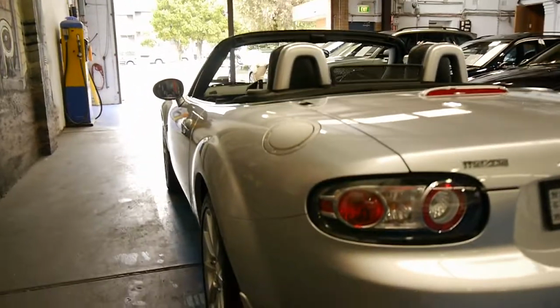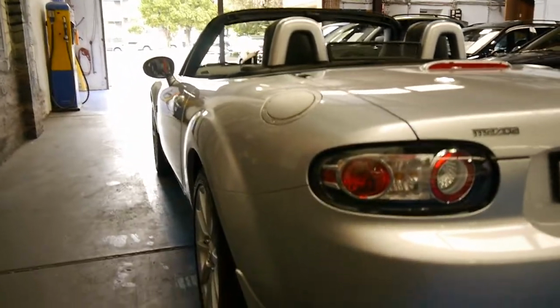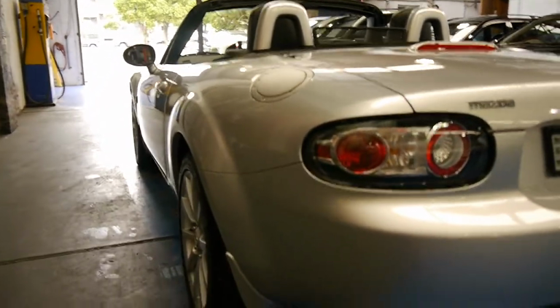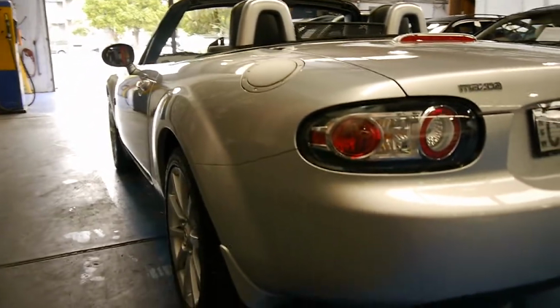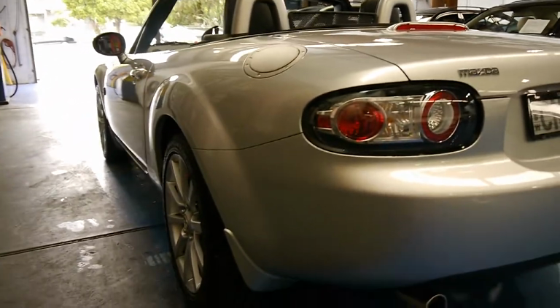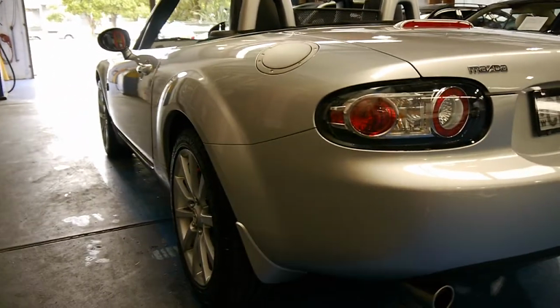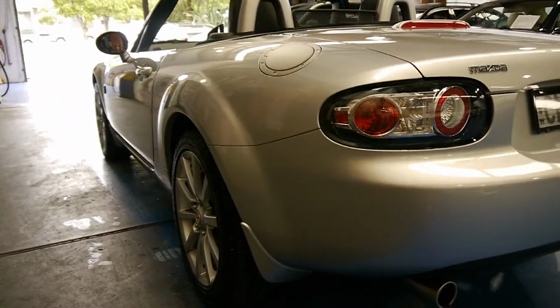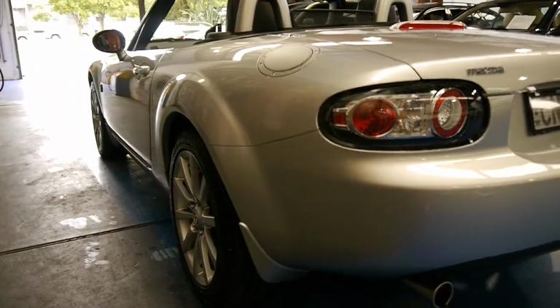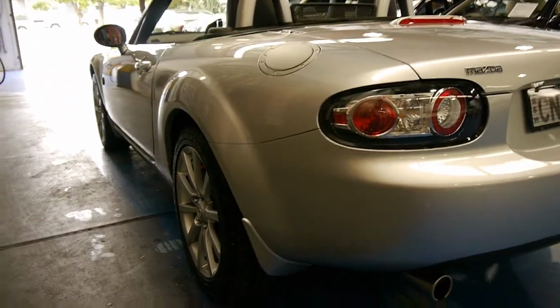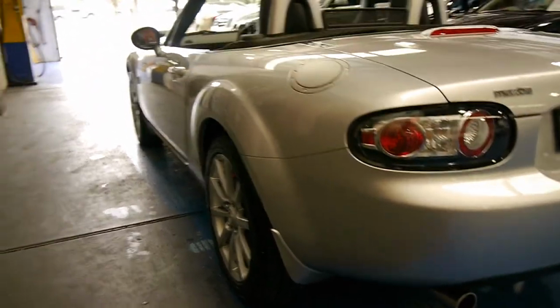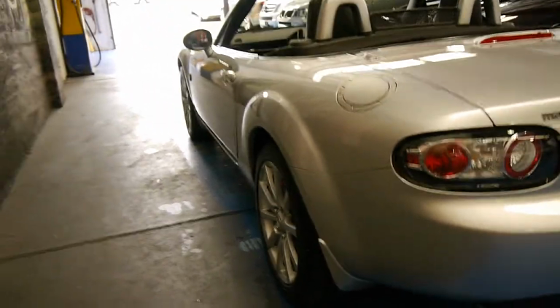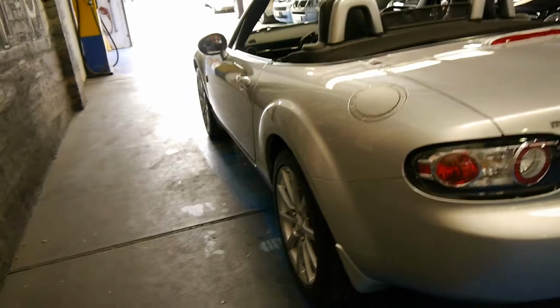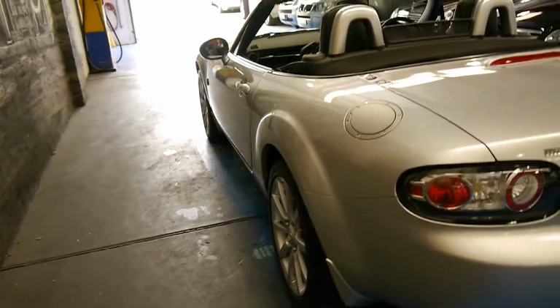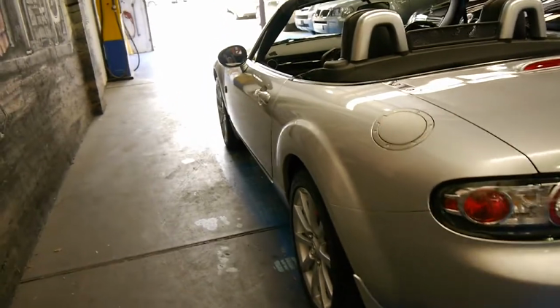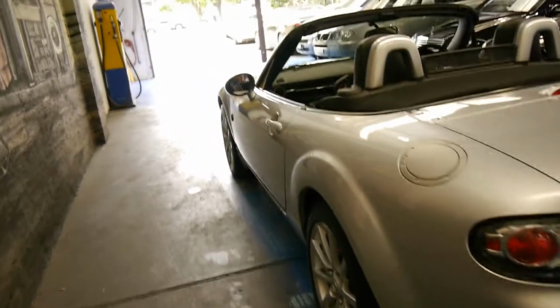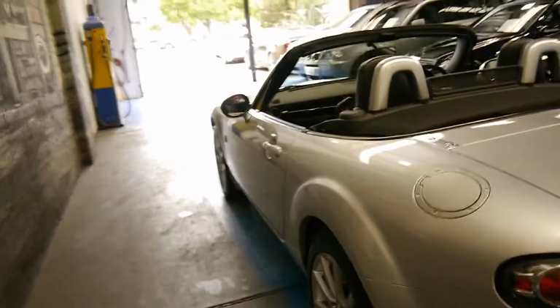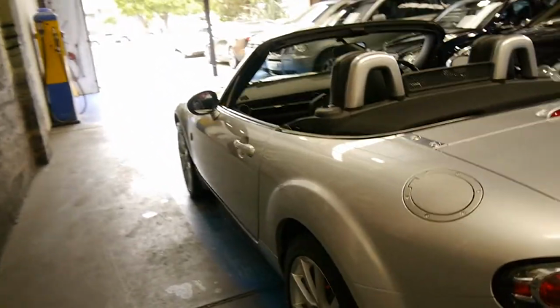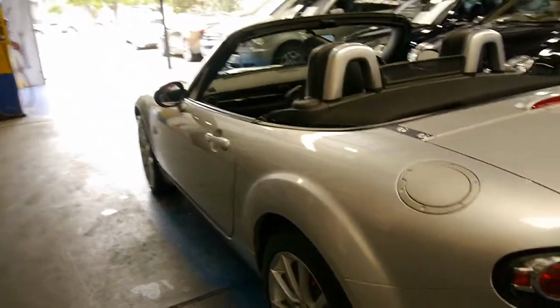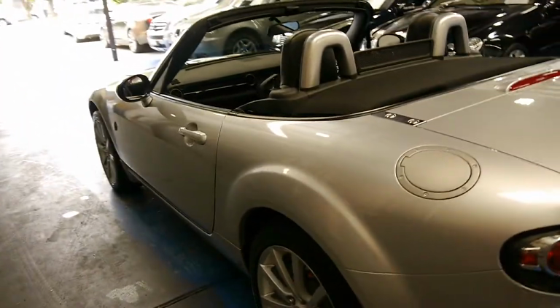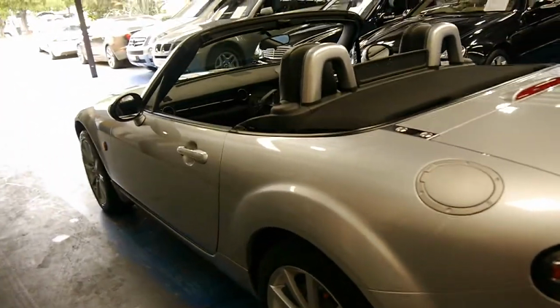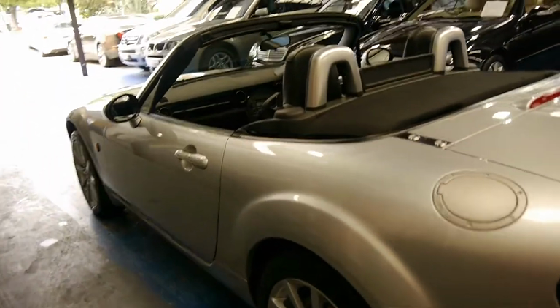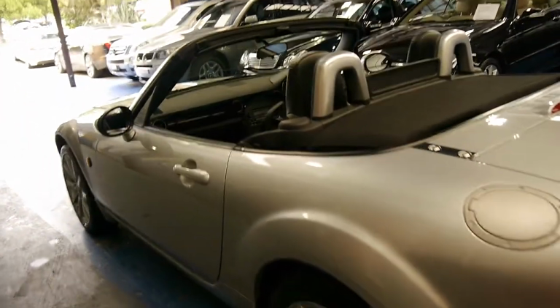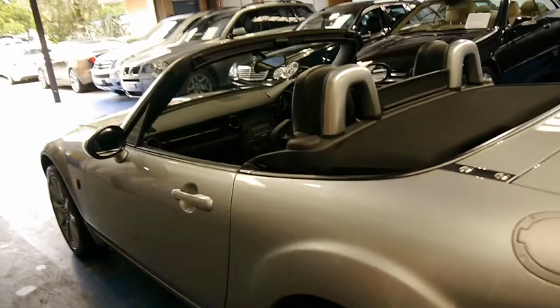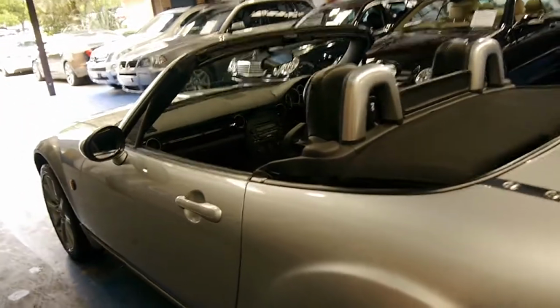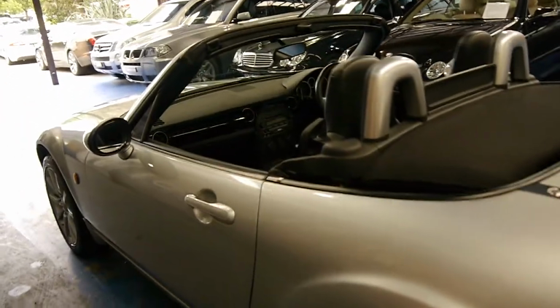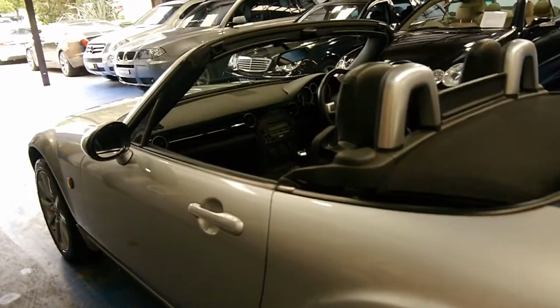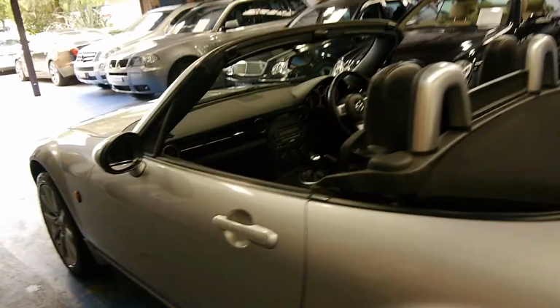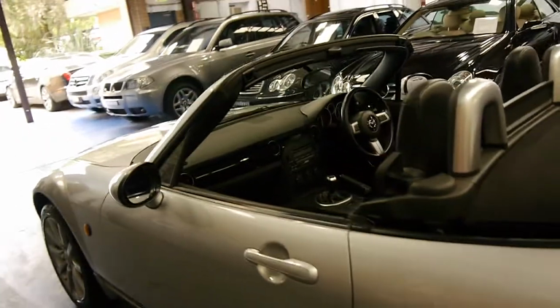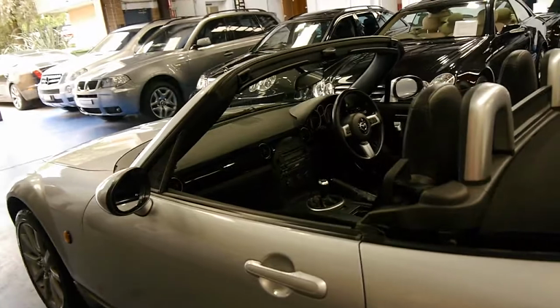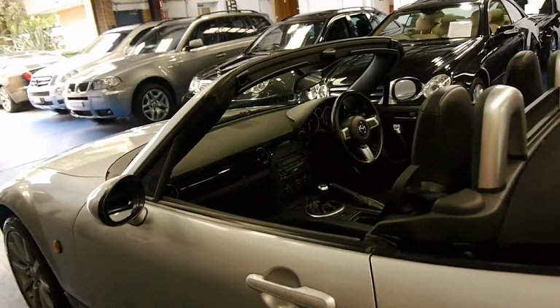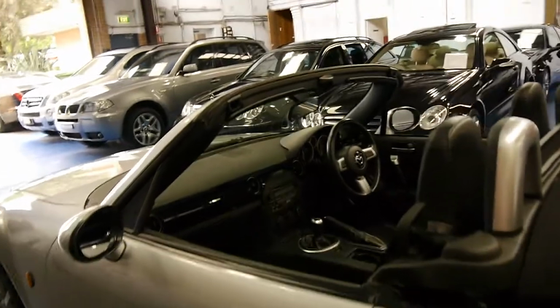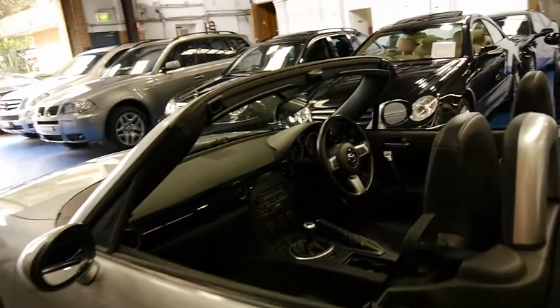Even looking down the sides it's absolutely excellent. The wheels are in good condition as well — they seem to be free from any sort of gutter rash or damage.